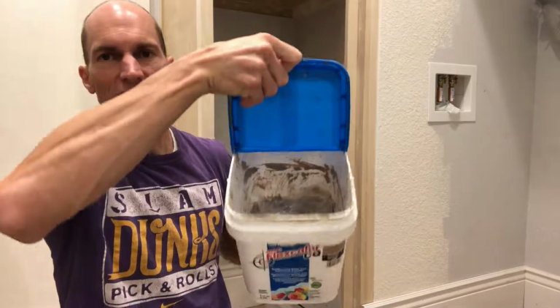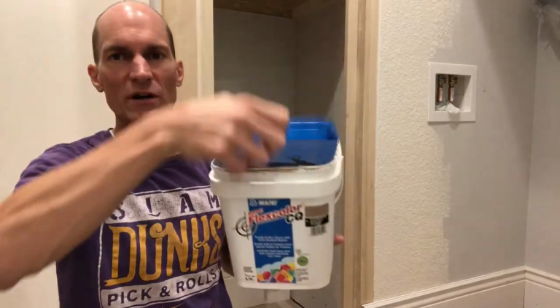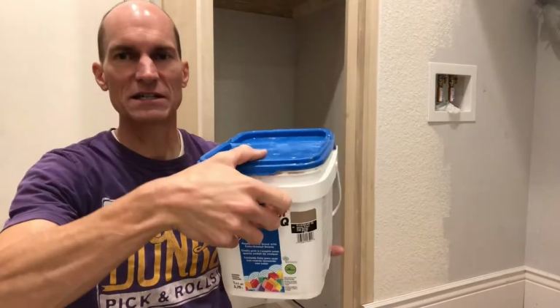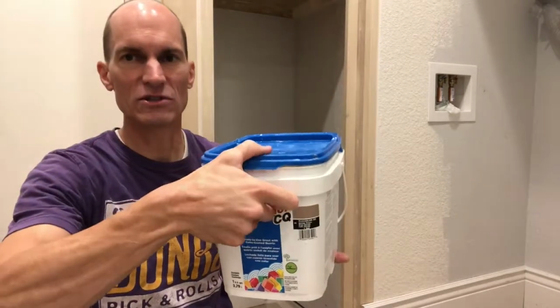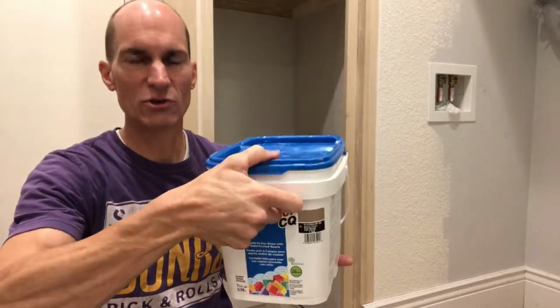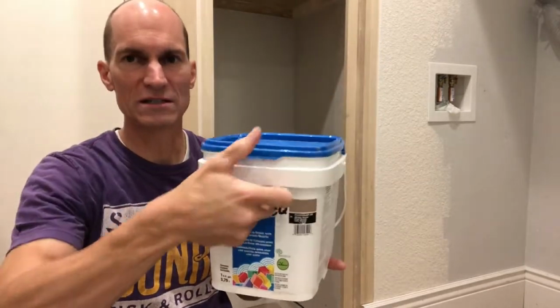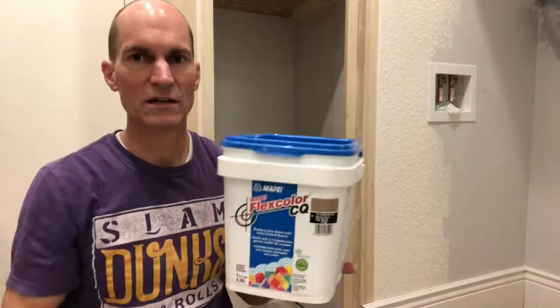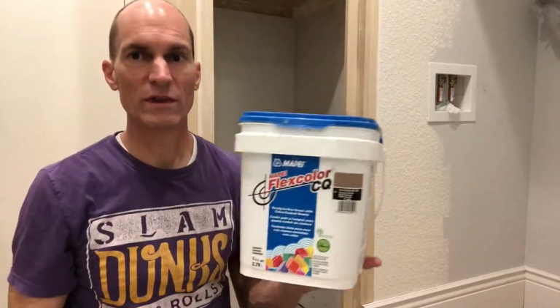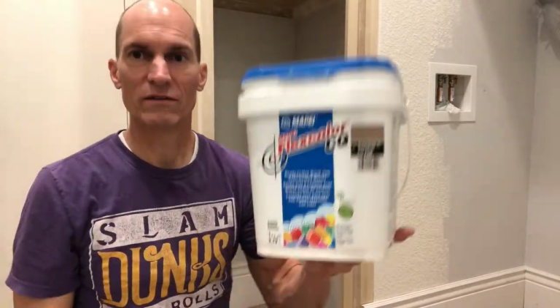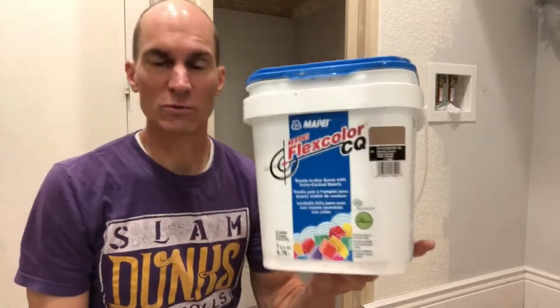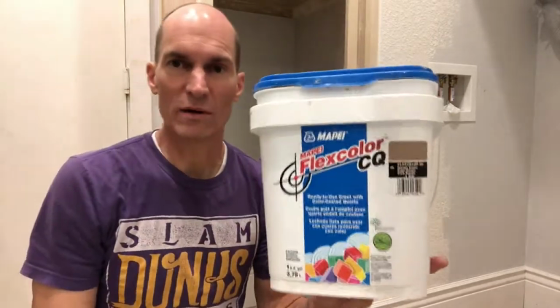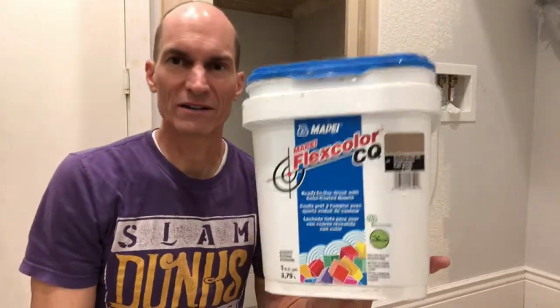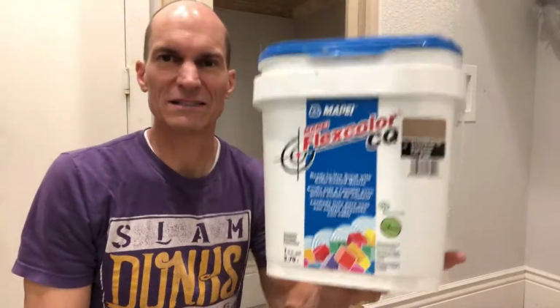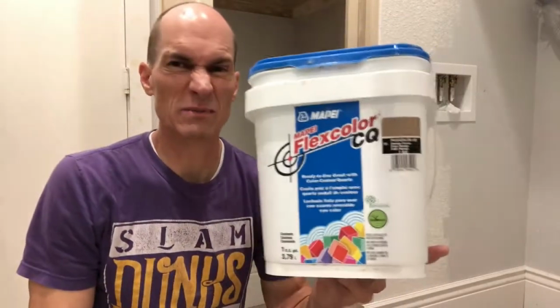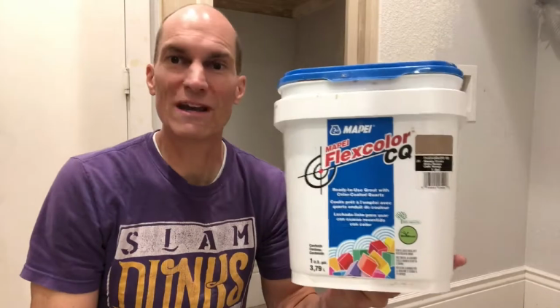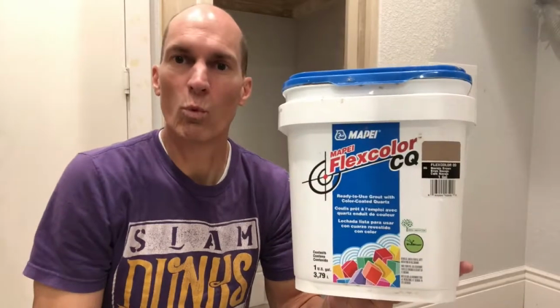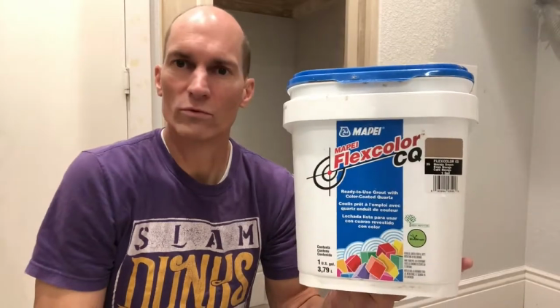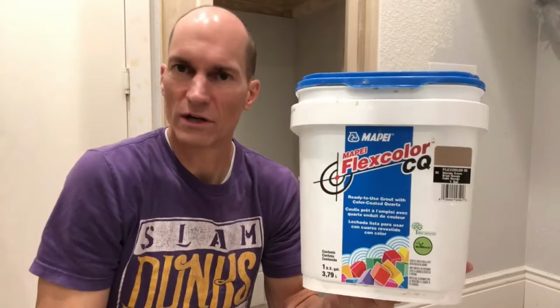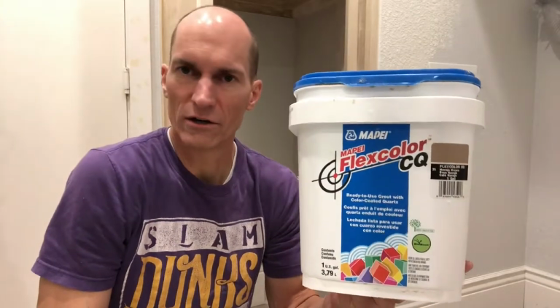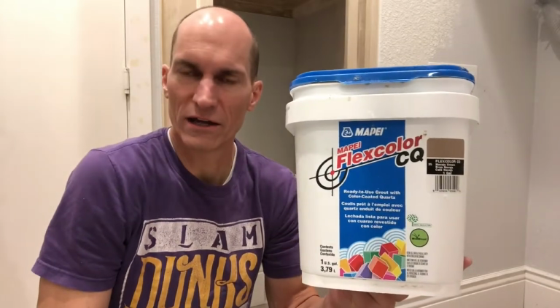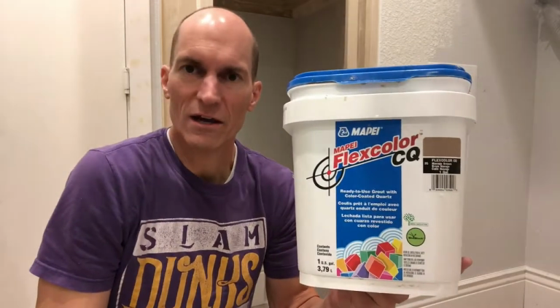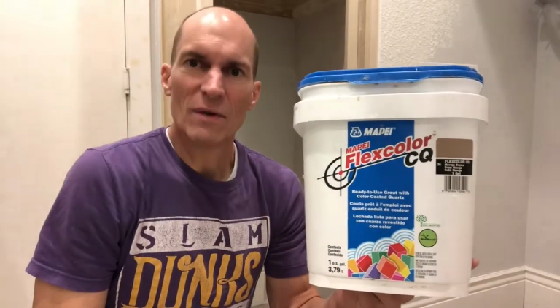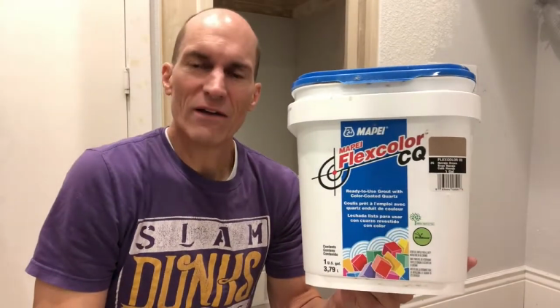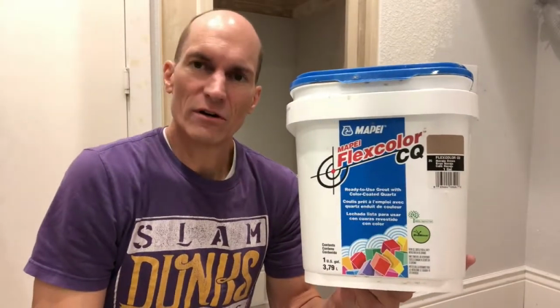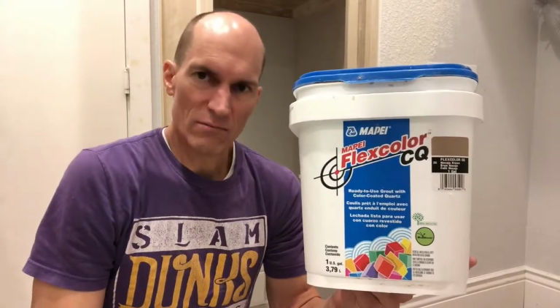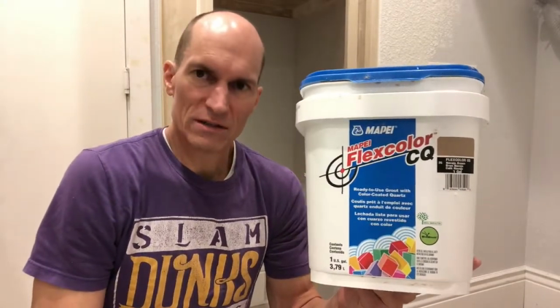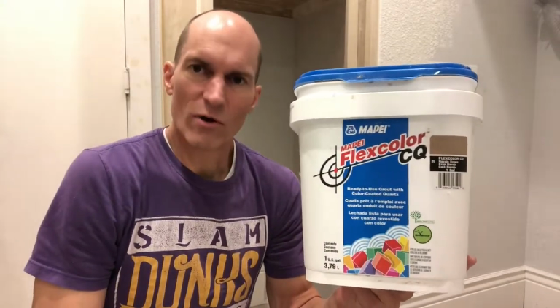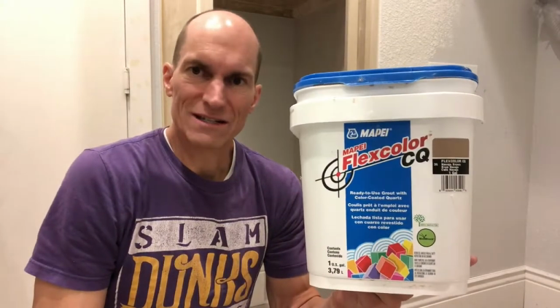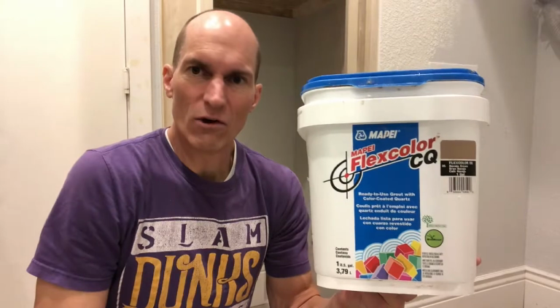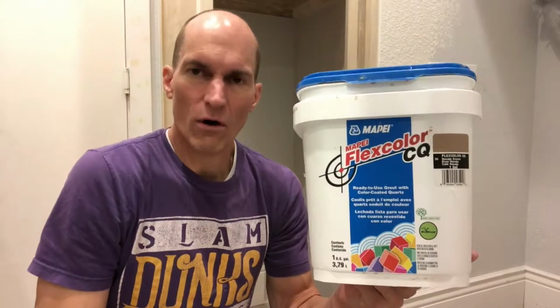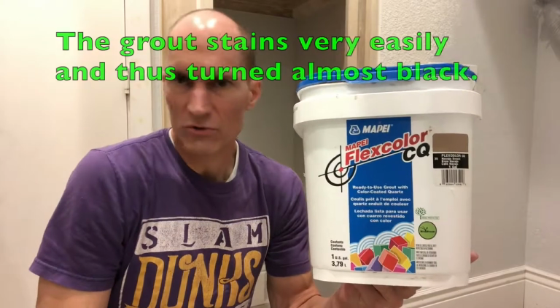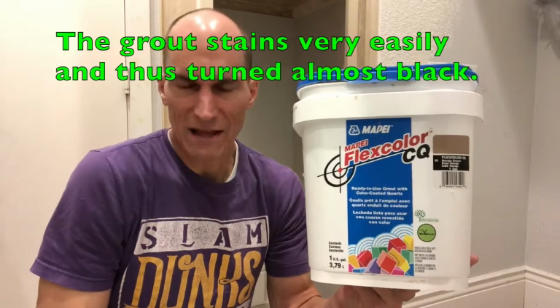For our 1/6 inch joints, we thought this would be a great product. The salesman said it would be great and won't turn color or anything. But after nine months, our grout is now almost black.